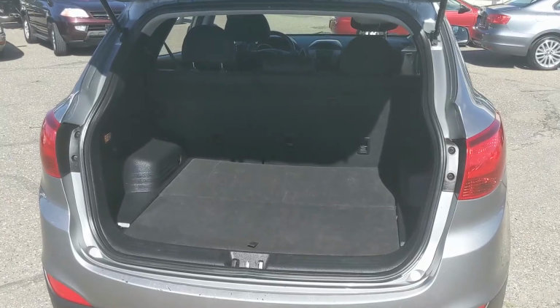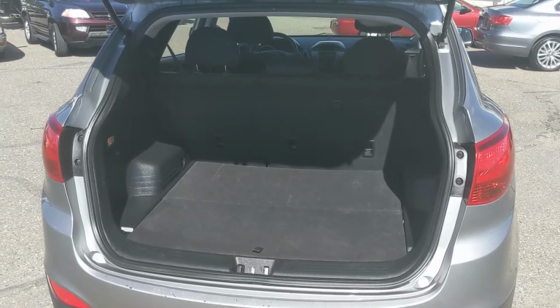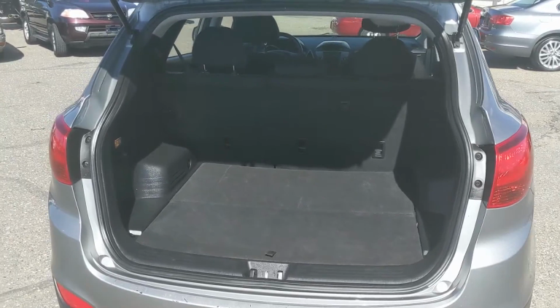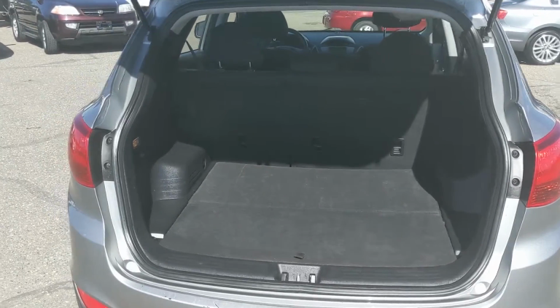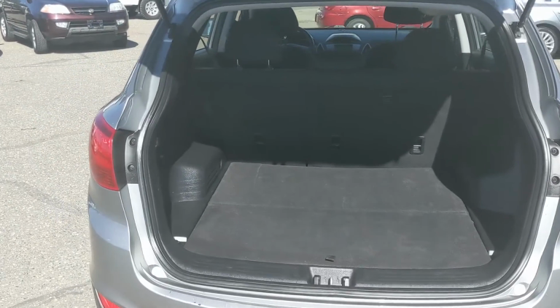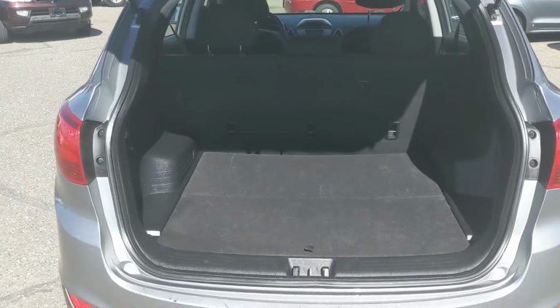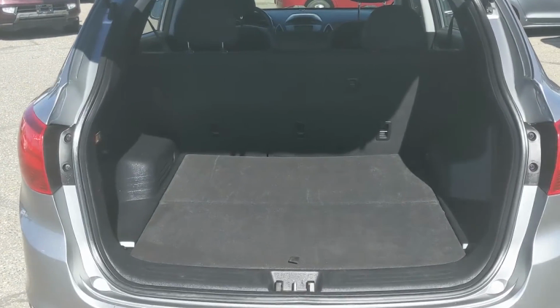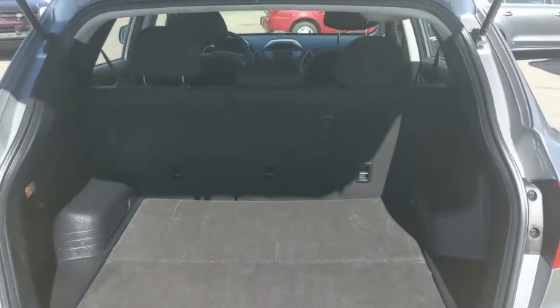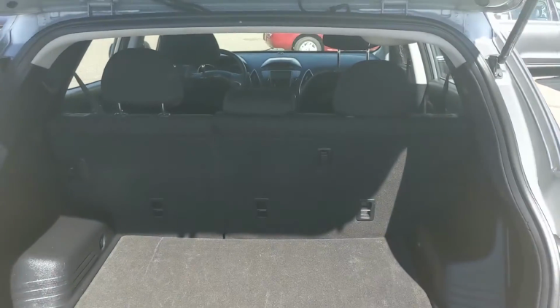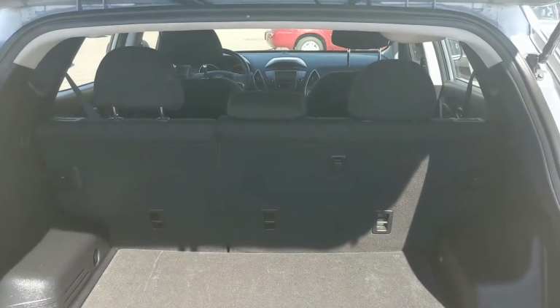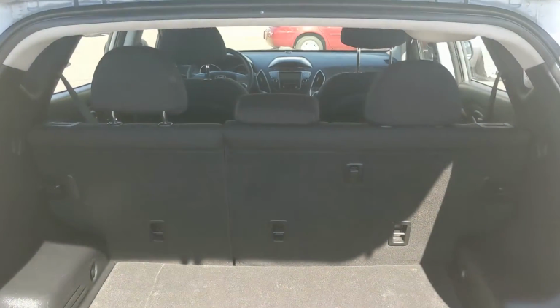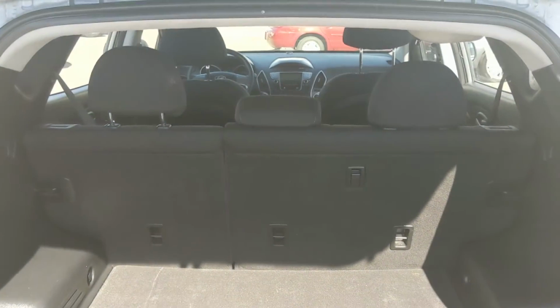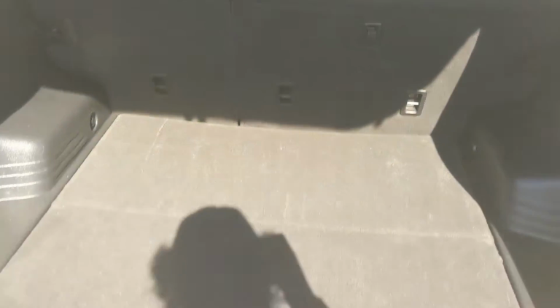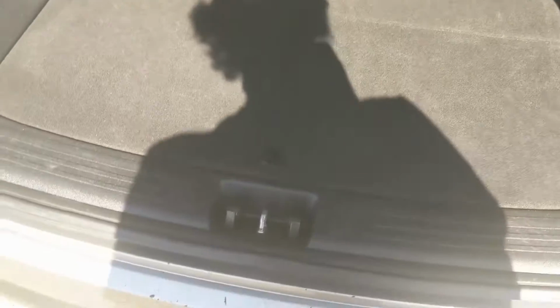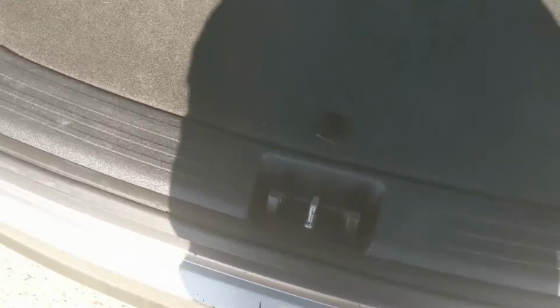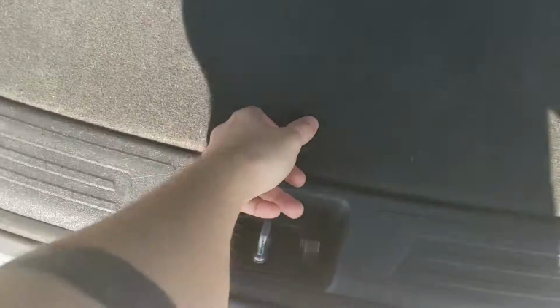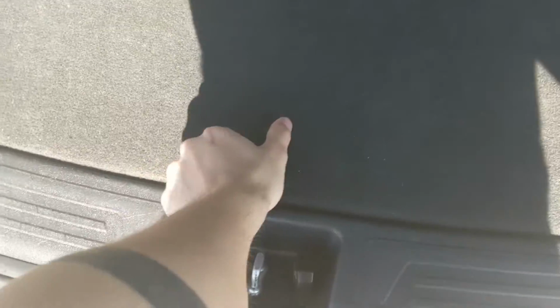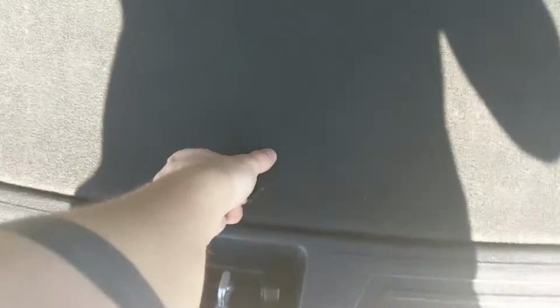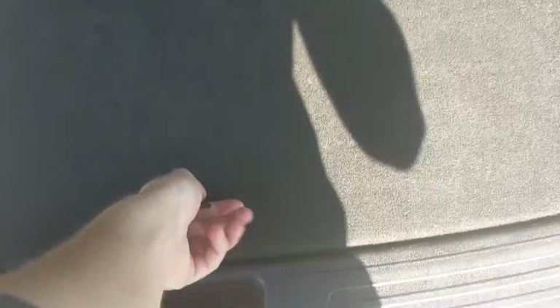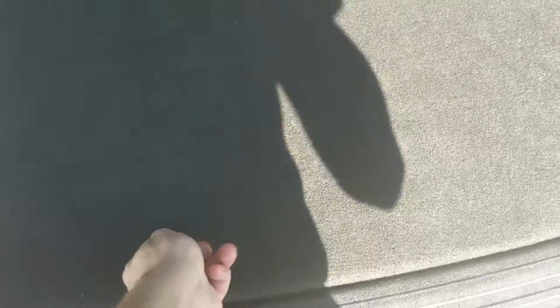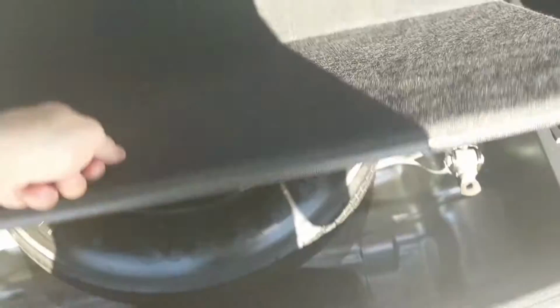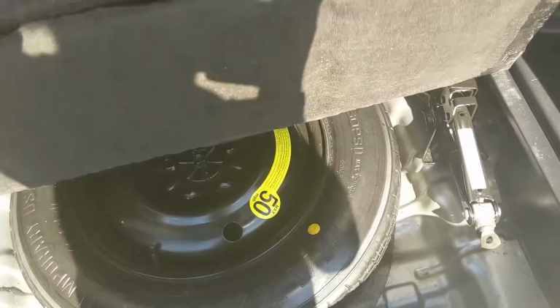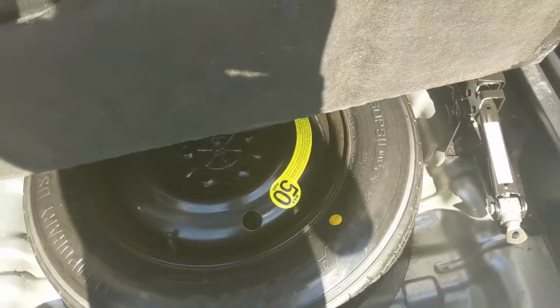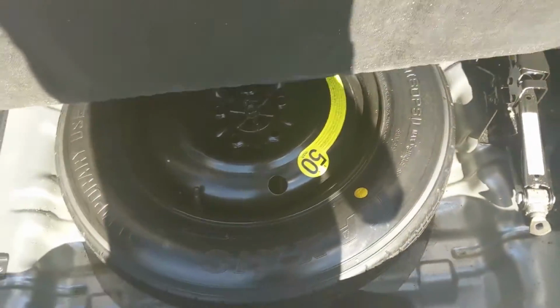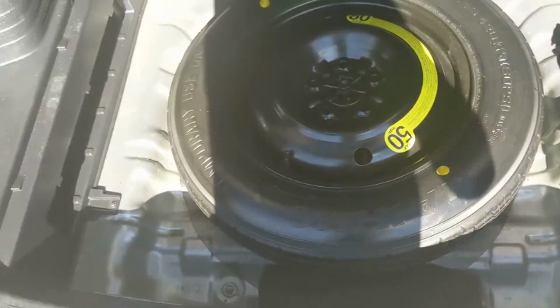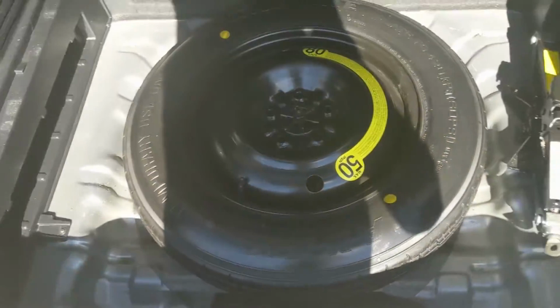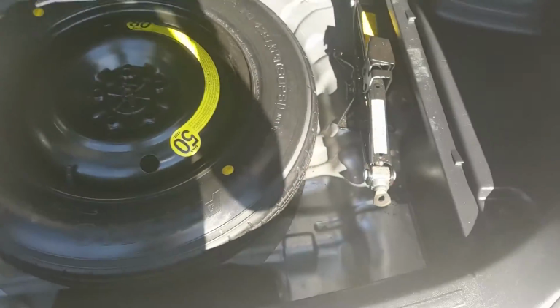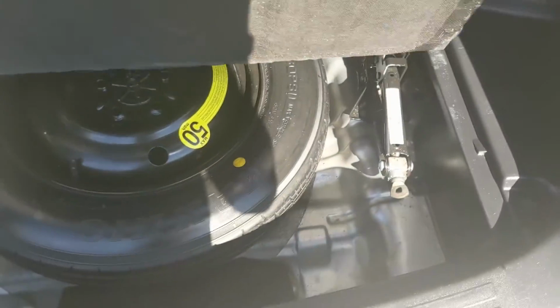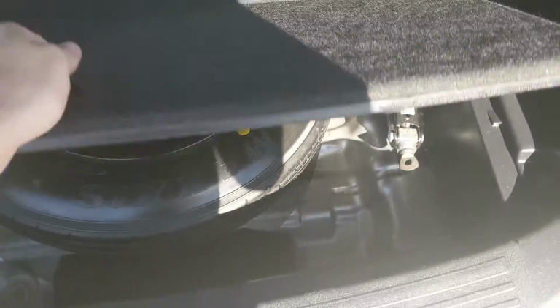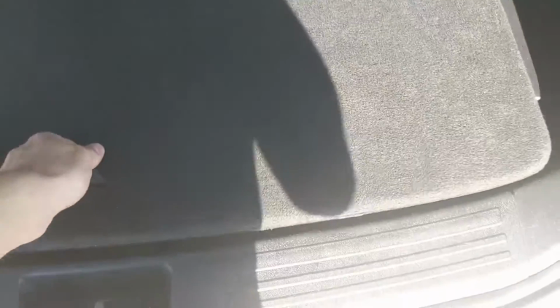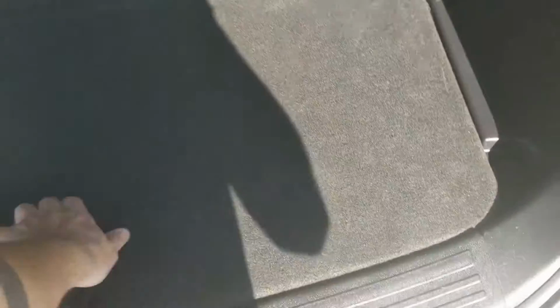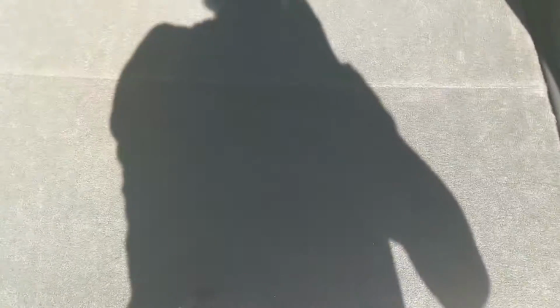First taking a look into the back — you have a decent amount of space that can always be expanded by folding down the rear seats. Under this hatch here you have your spare tire compartment with a ton of extra room around it if you want to put stuff in there.